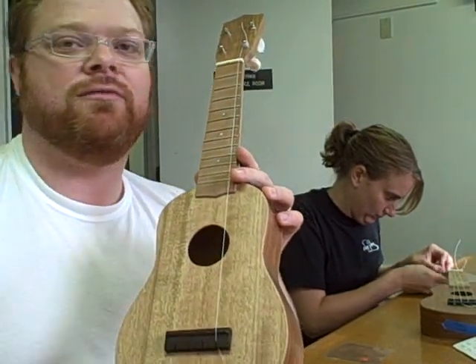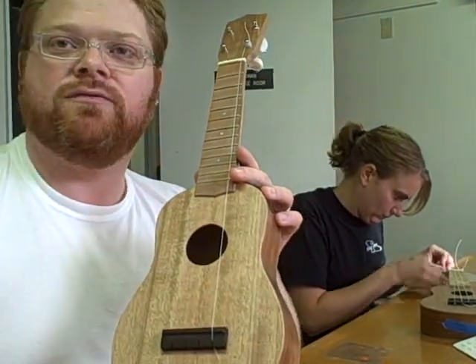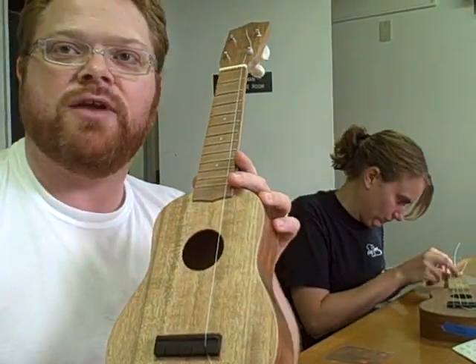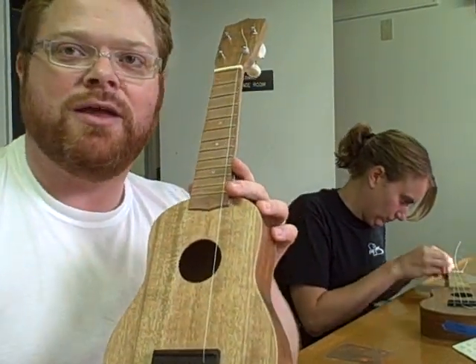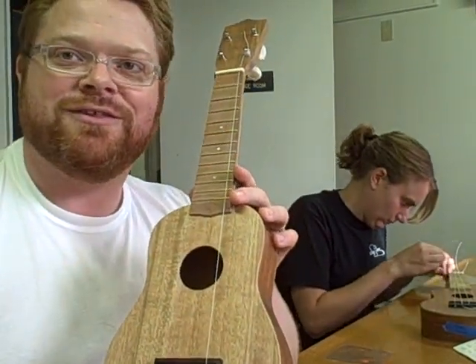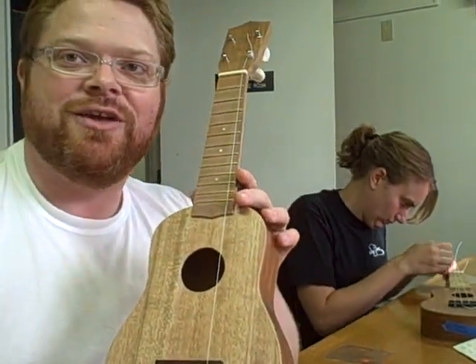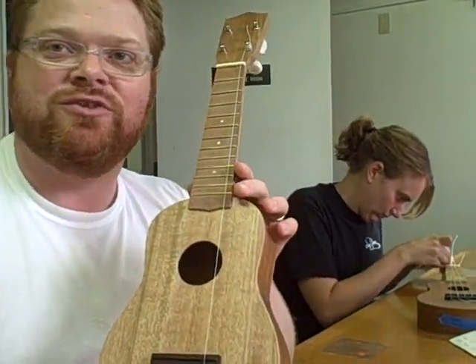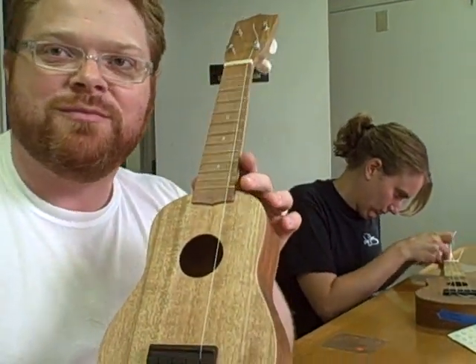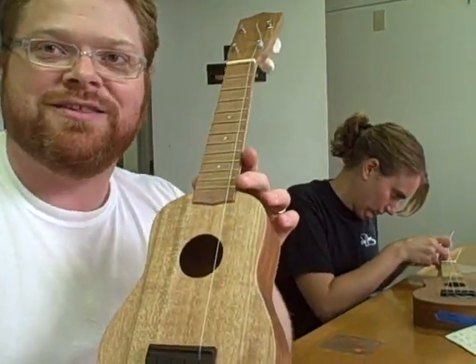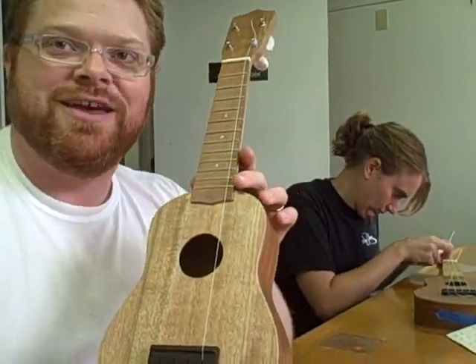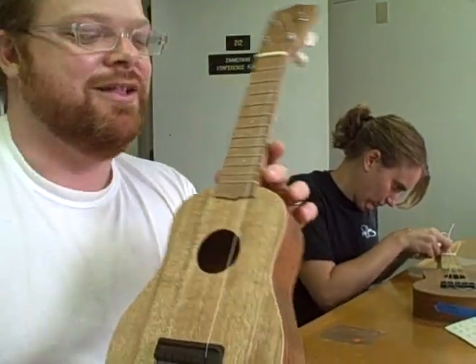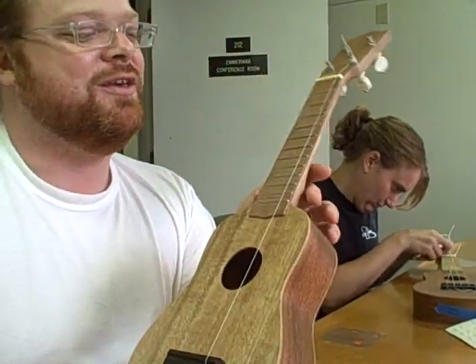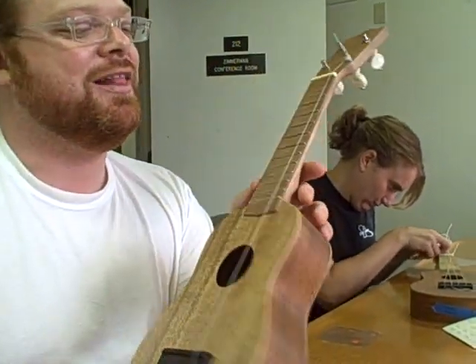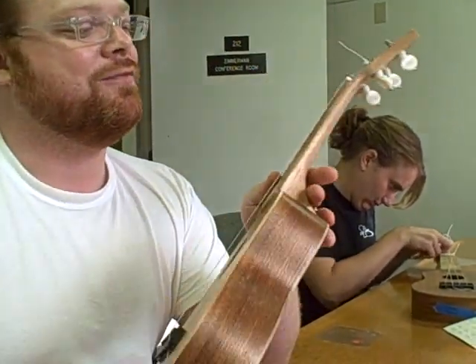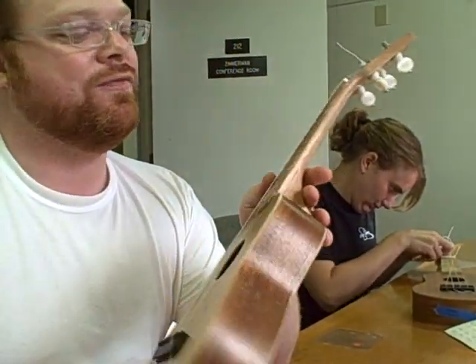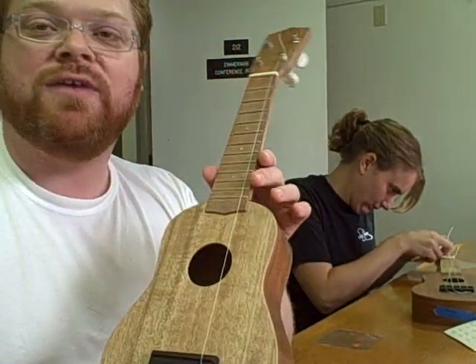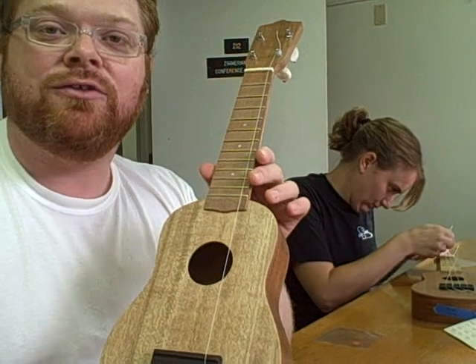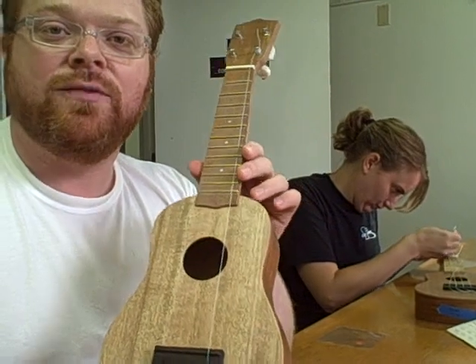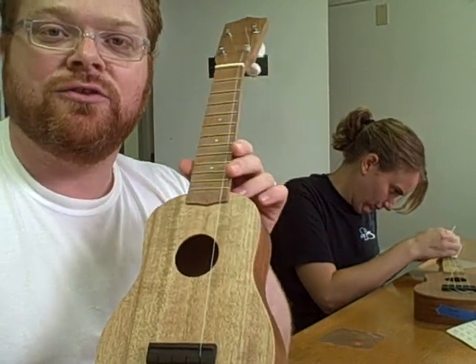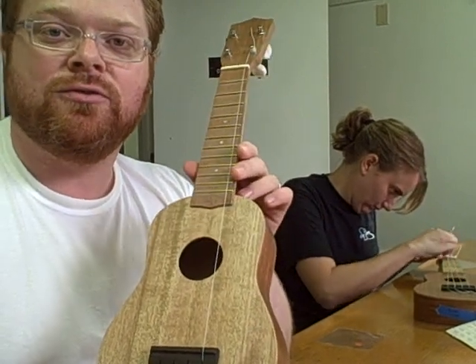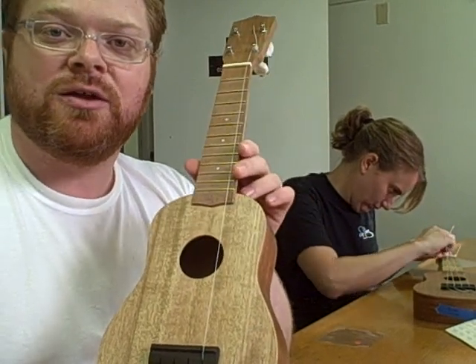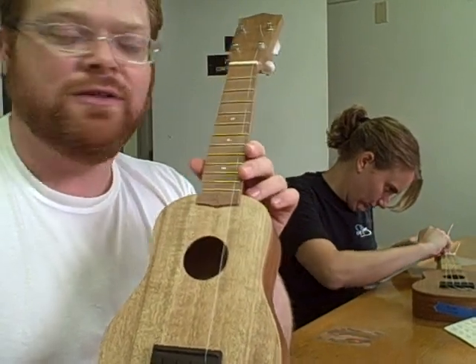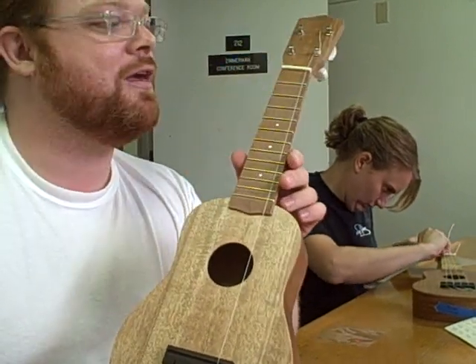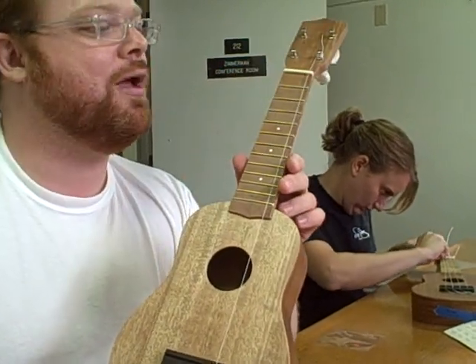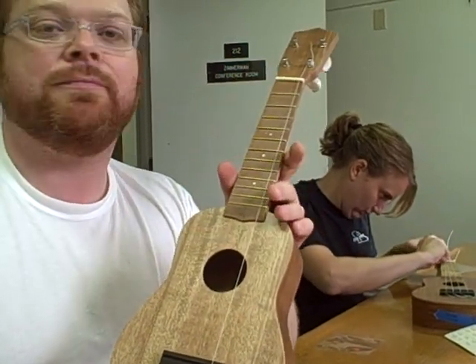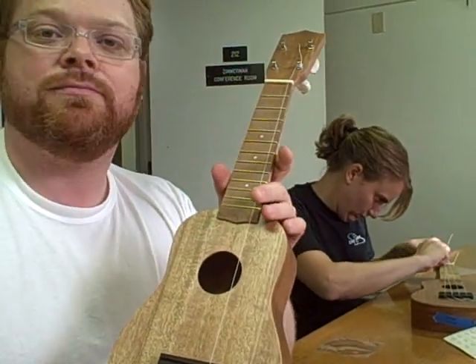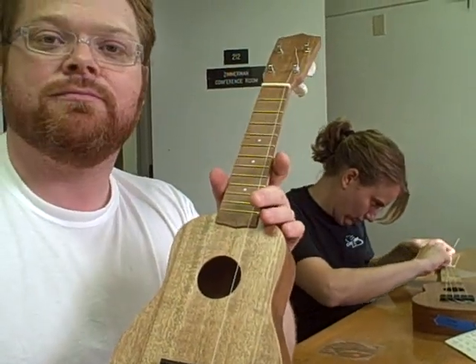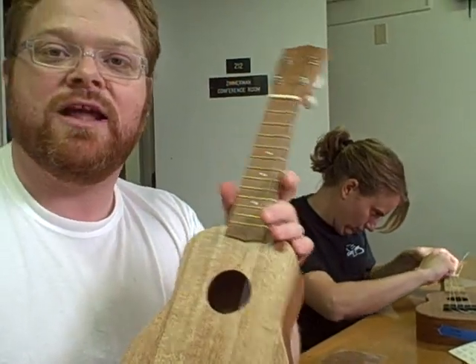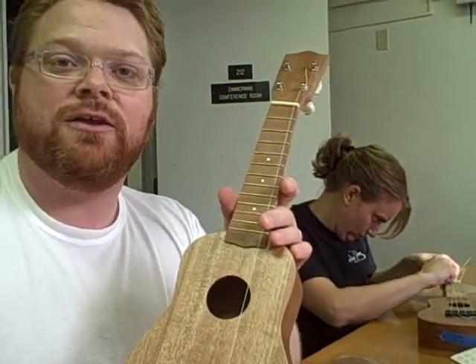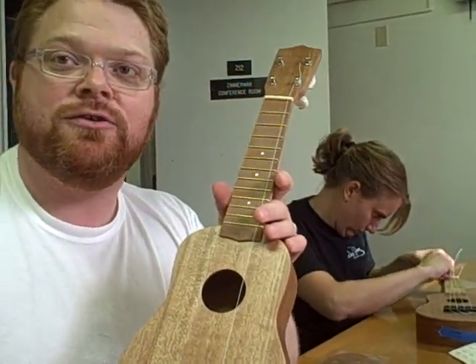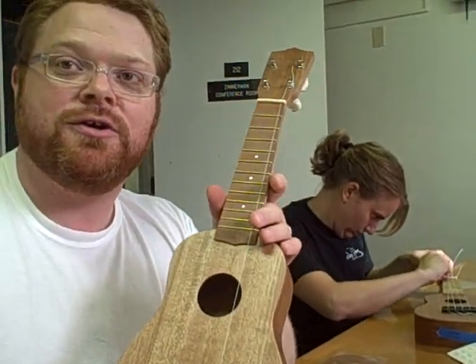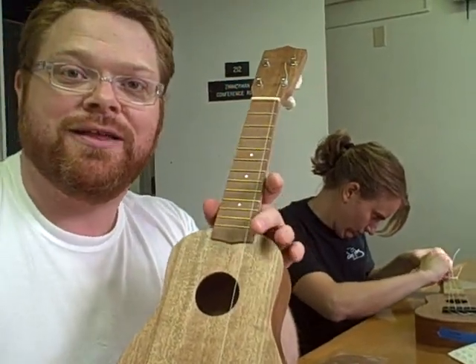Every 10 to 20 minutes it'll be settling for the first day or so. And then the strings will be in place and sound great. And that's how you tune your ukulele.